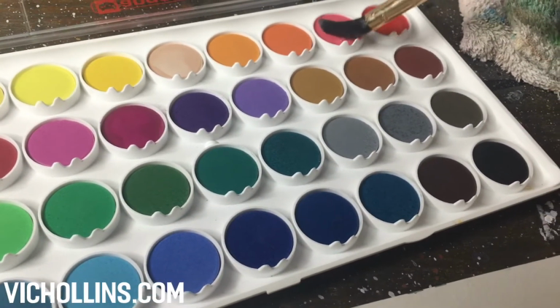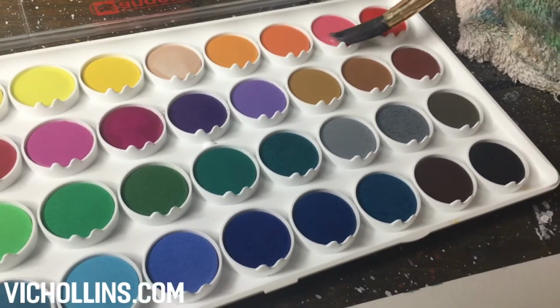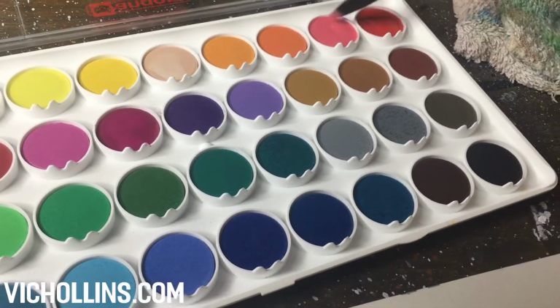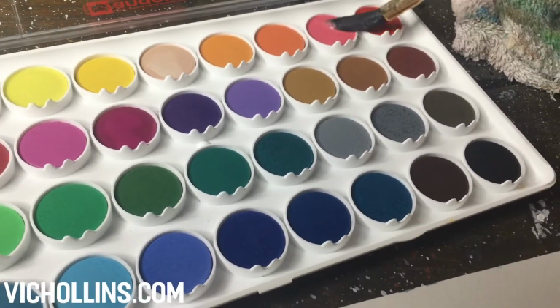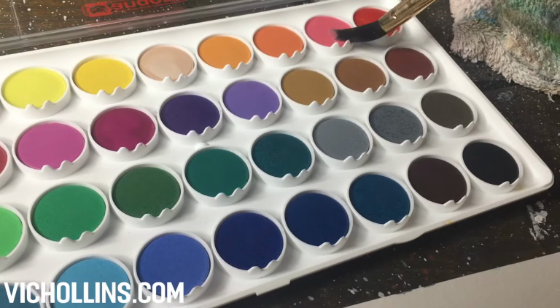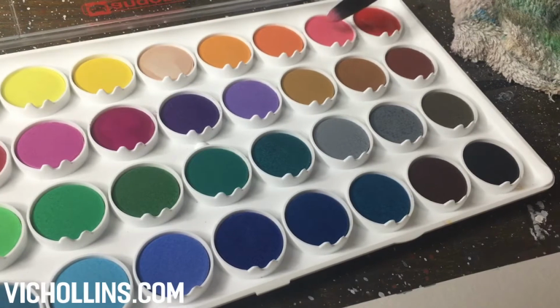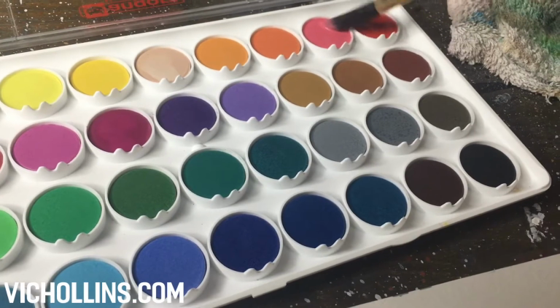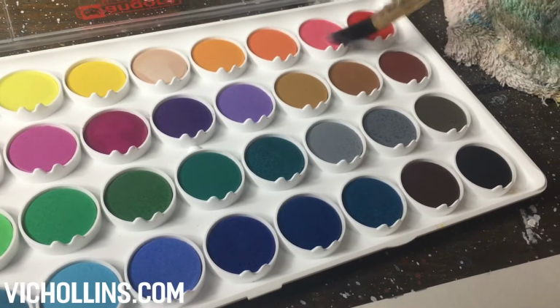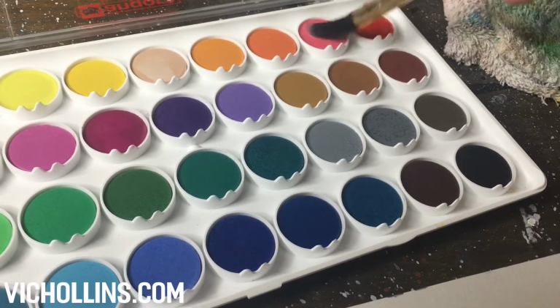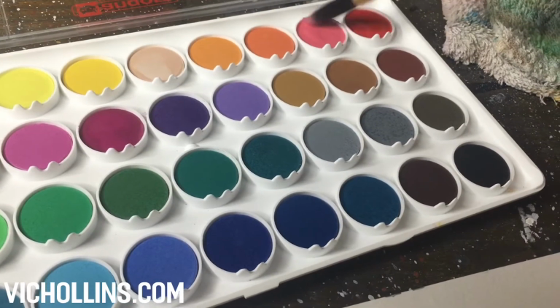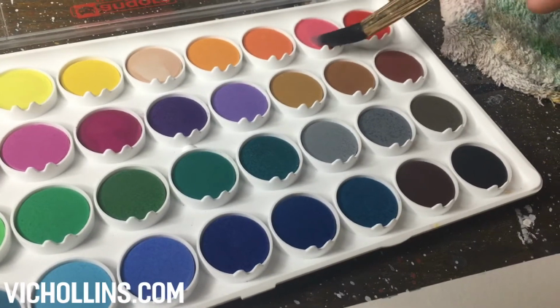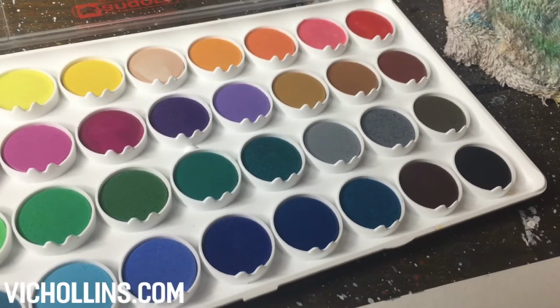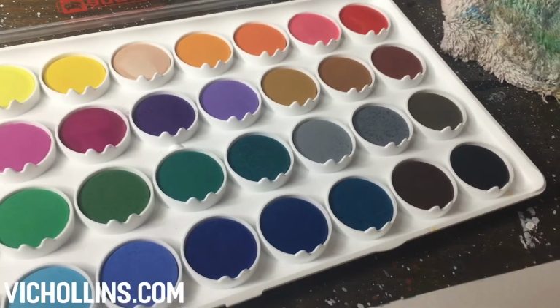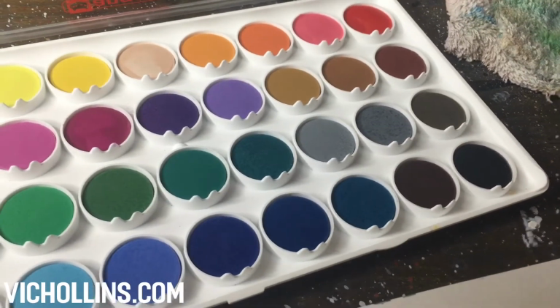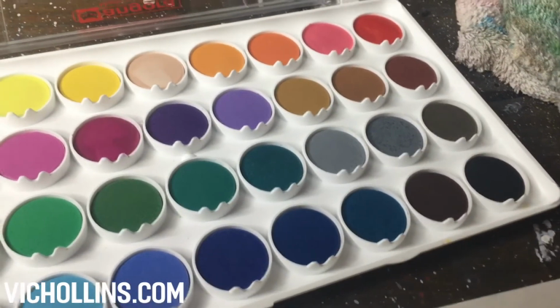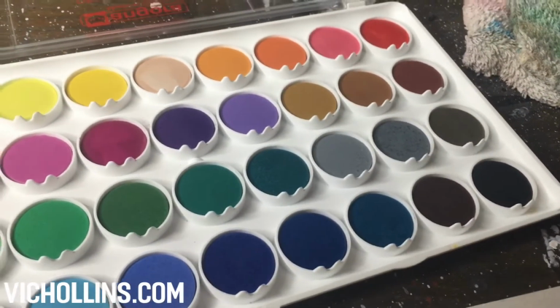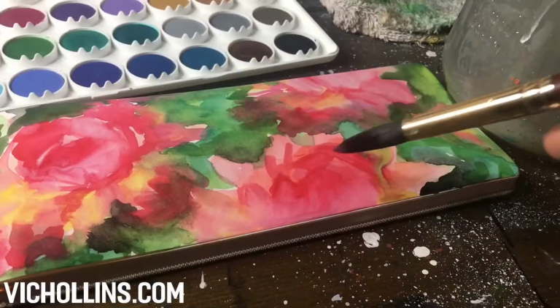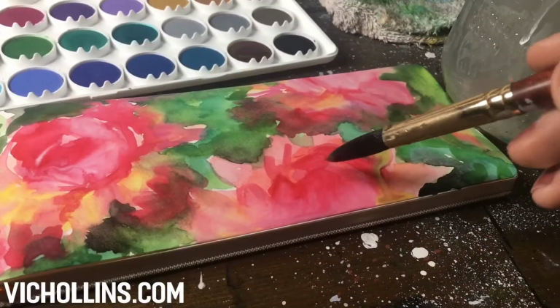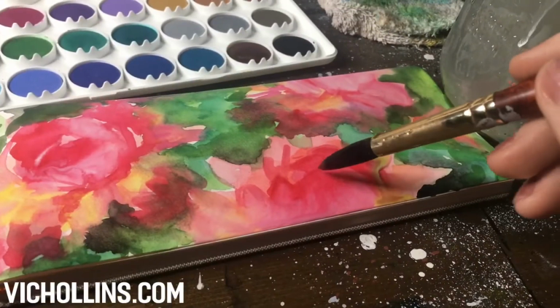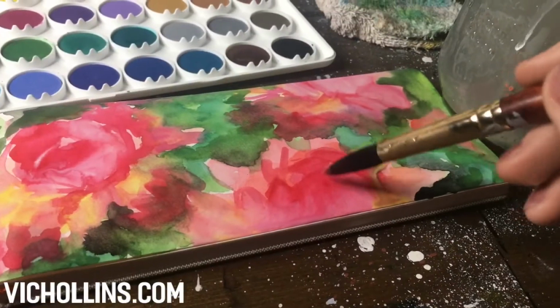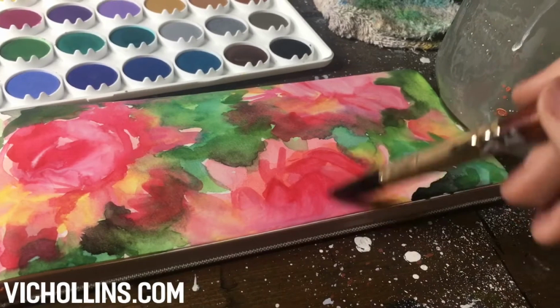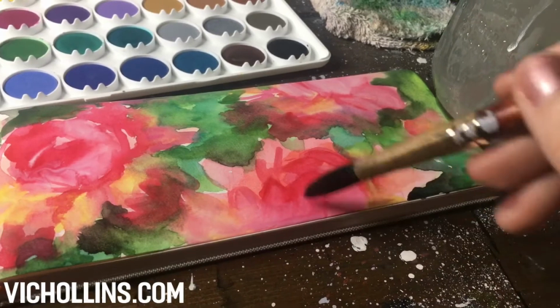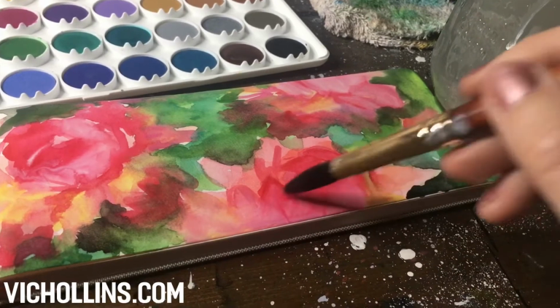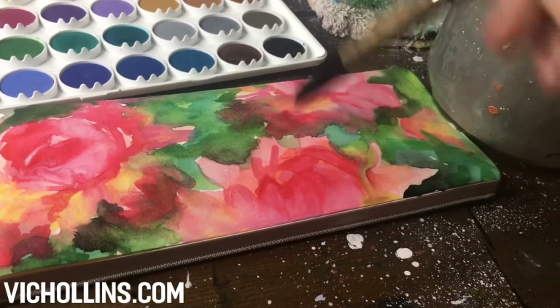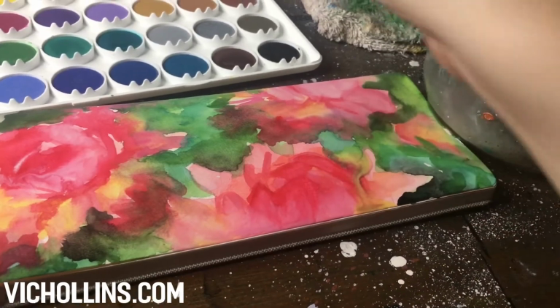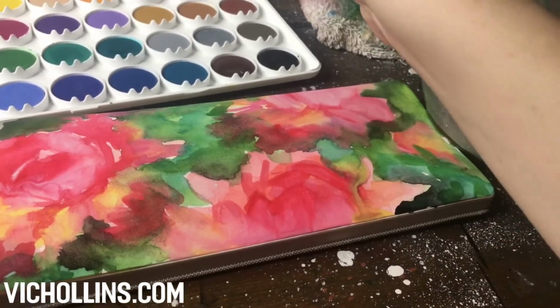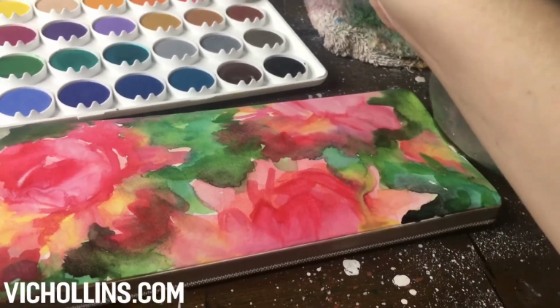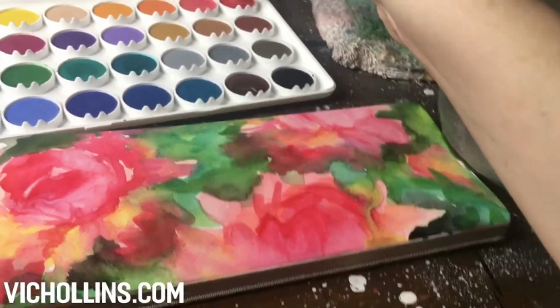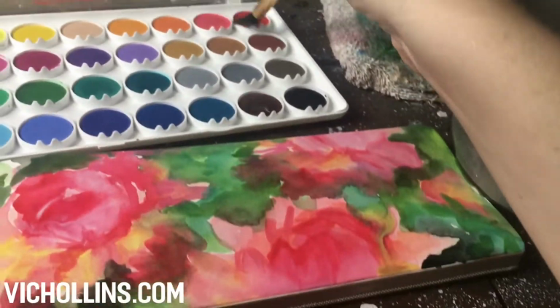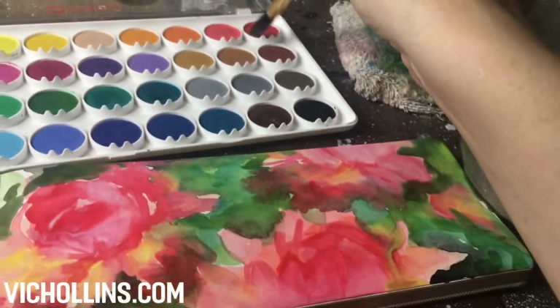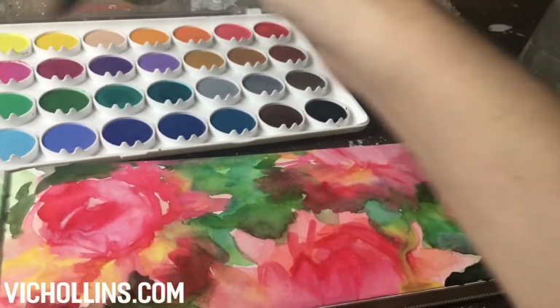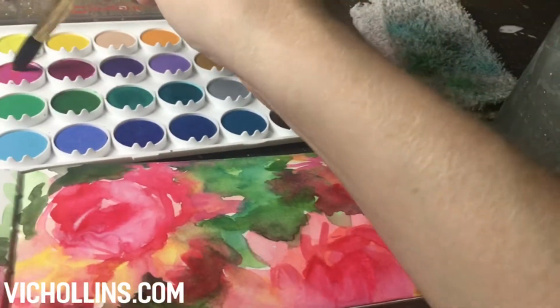I will be showing you a step-by-step in my sketchbook of some flowers that I painted with this set. It's my first time using it, but at the end of my painting I figured out how they work and I will definitely be using them again.